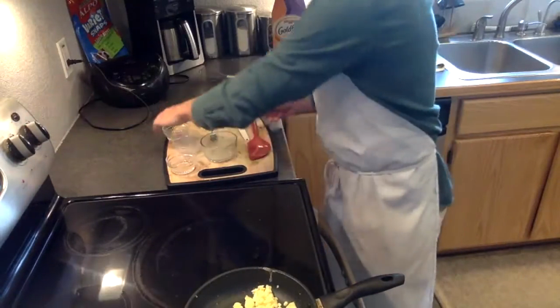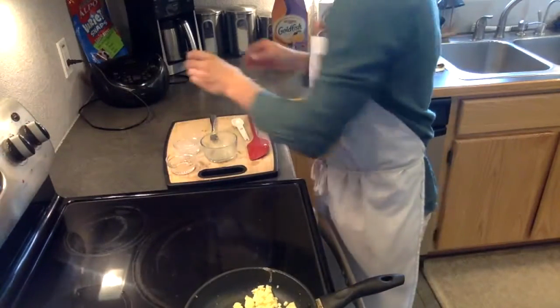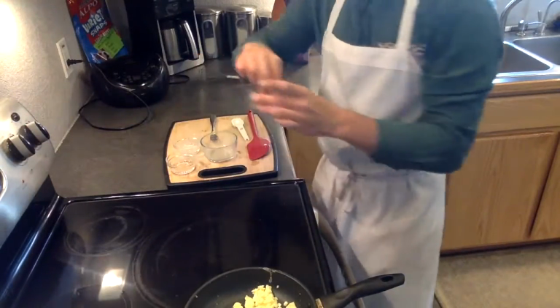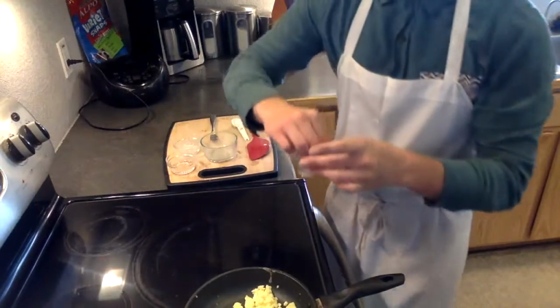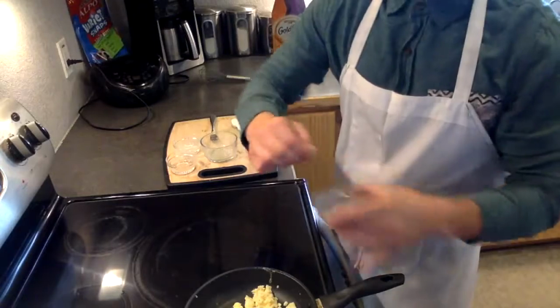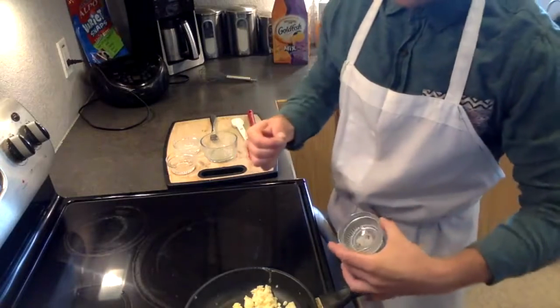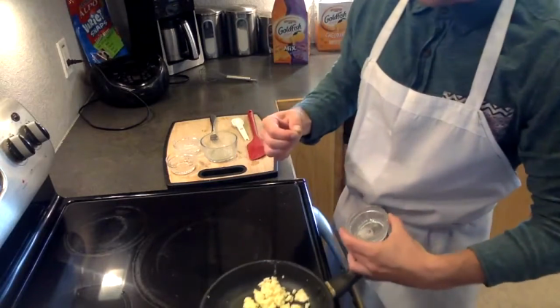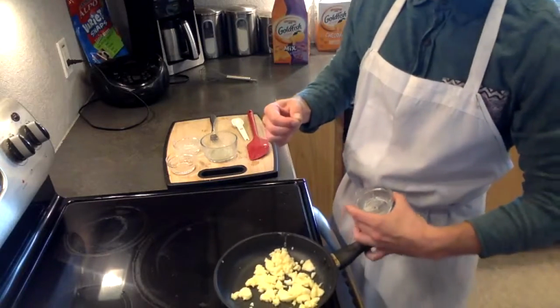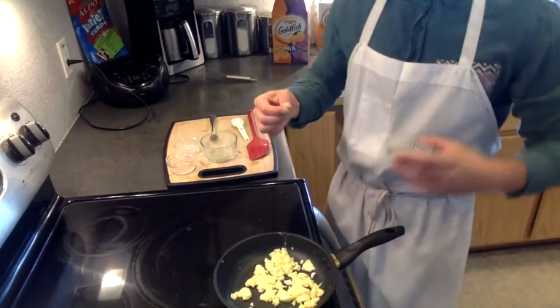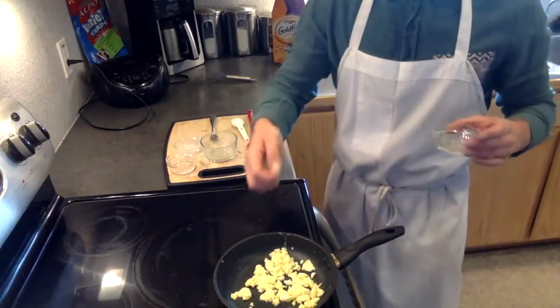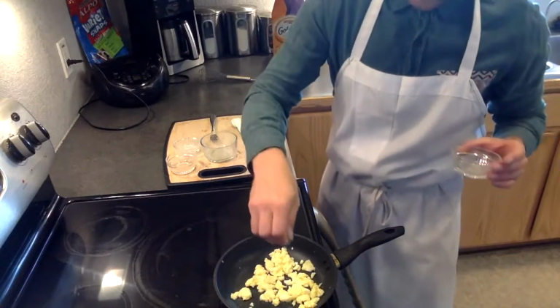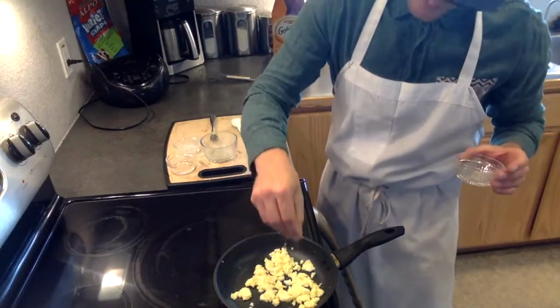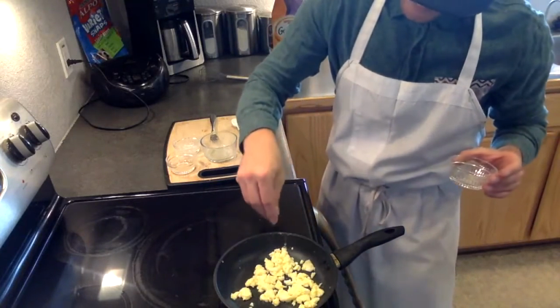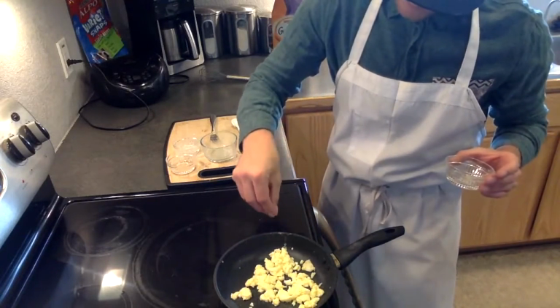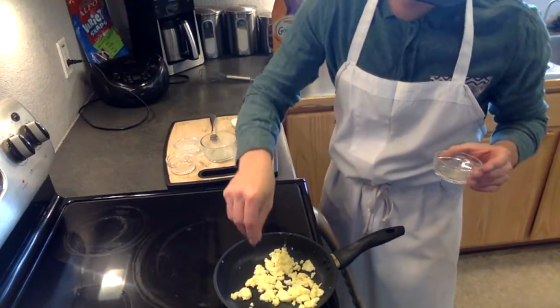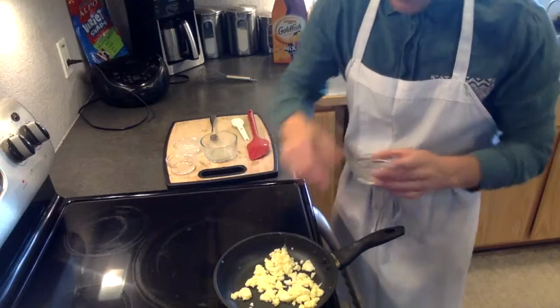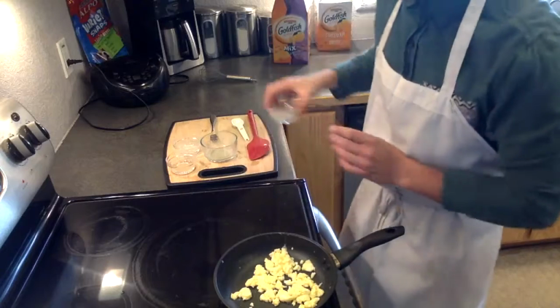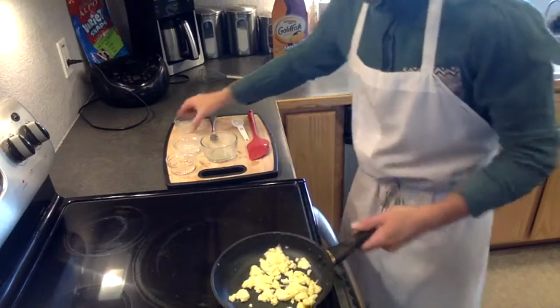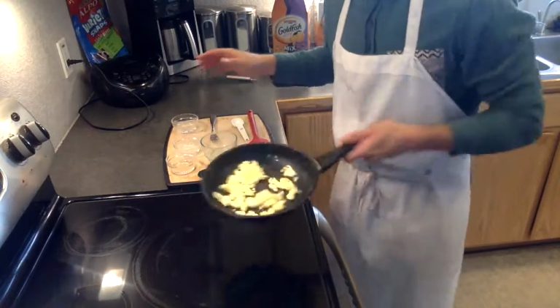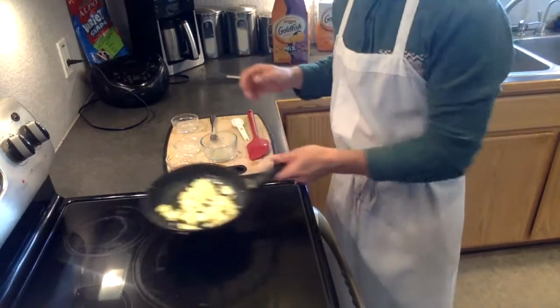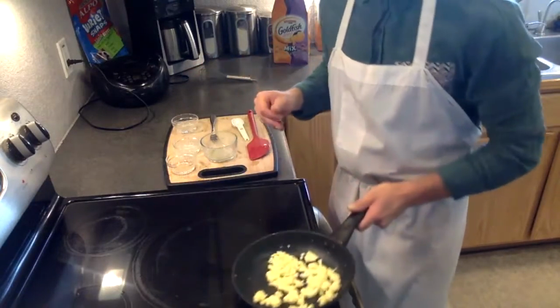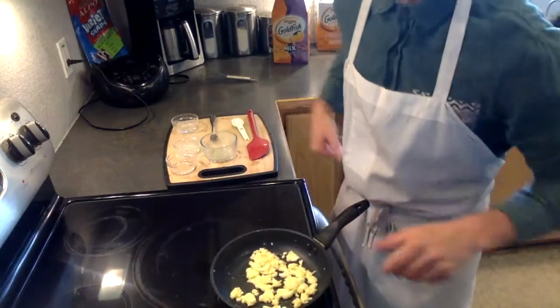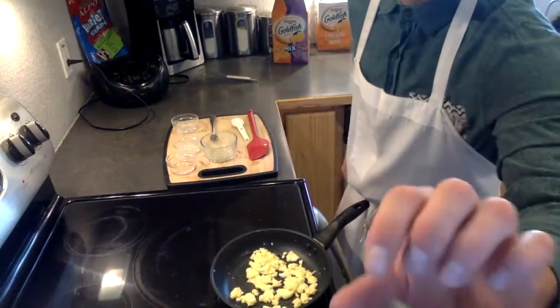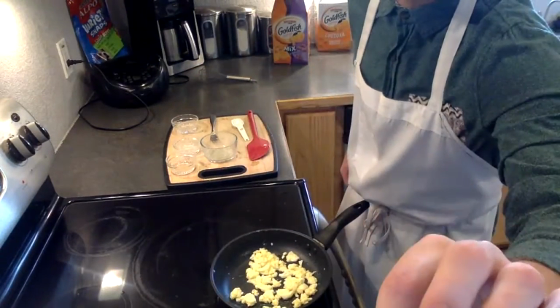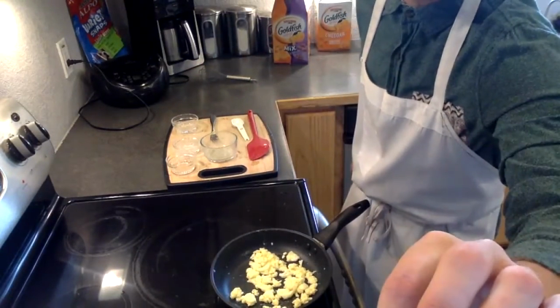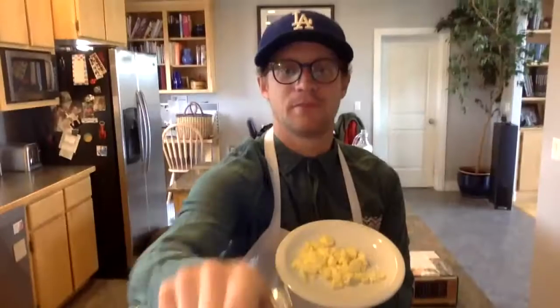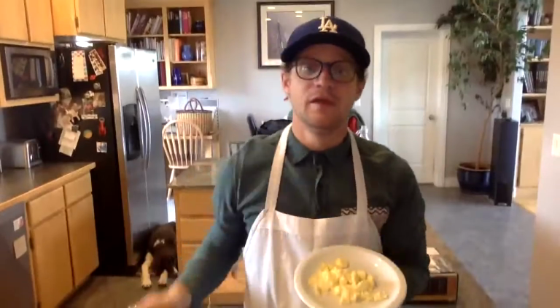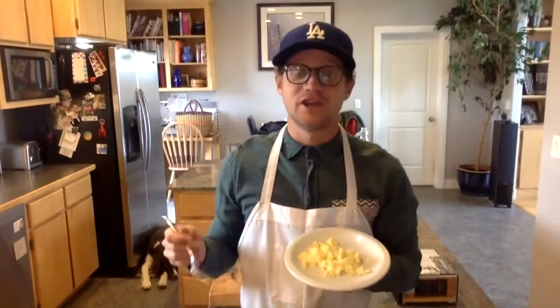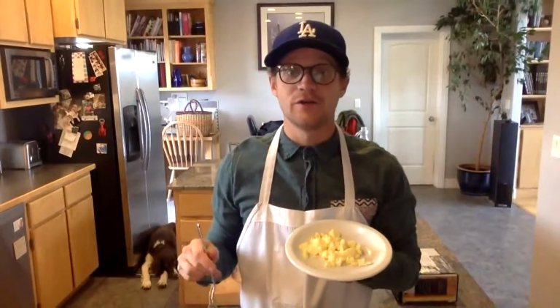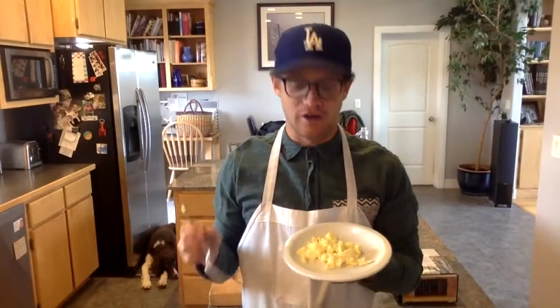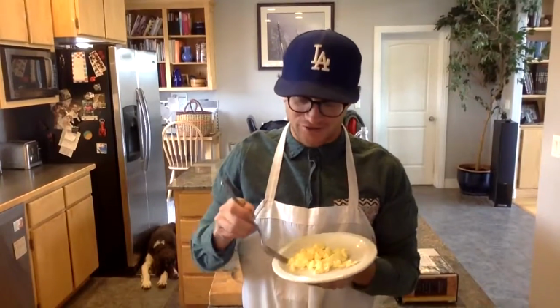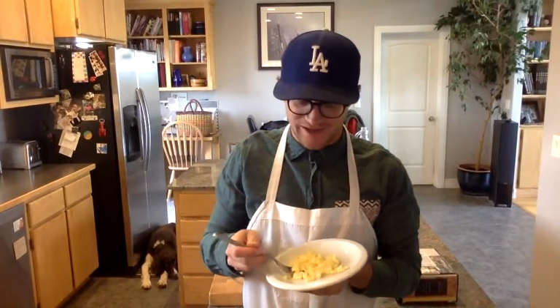At this point, I like to add the remaining bit of salt and pepper to my scrambled eggs, just to flavor them up. Once it has a little time to cool, then we can serve it. This has been Connor Rindler on how to scramble an egg.